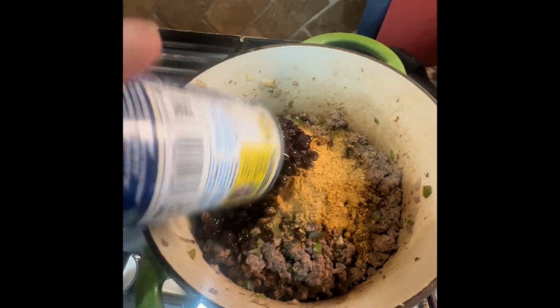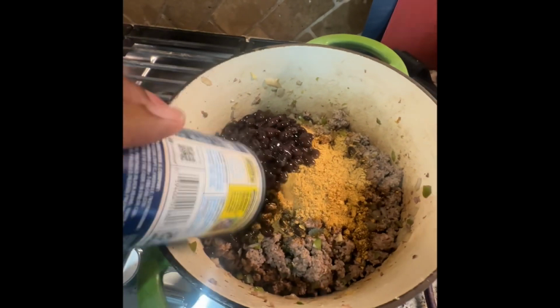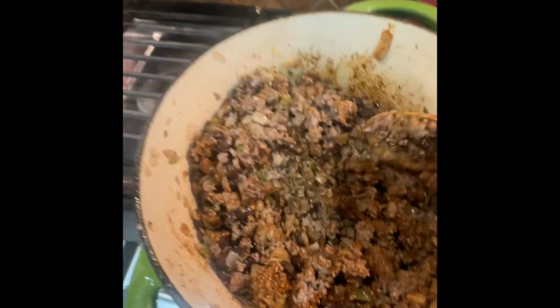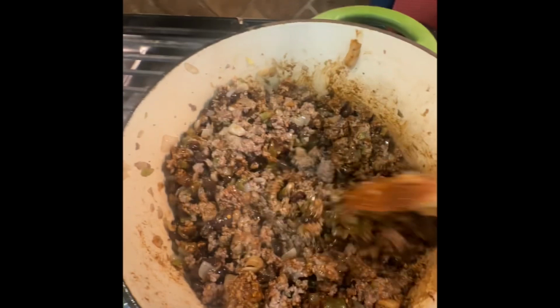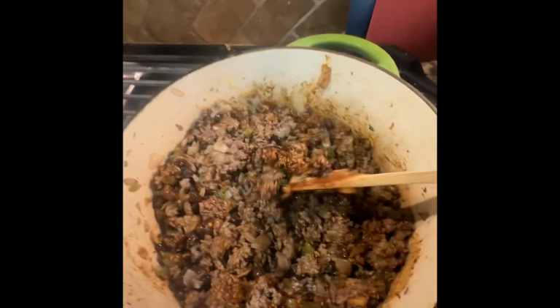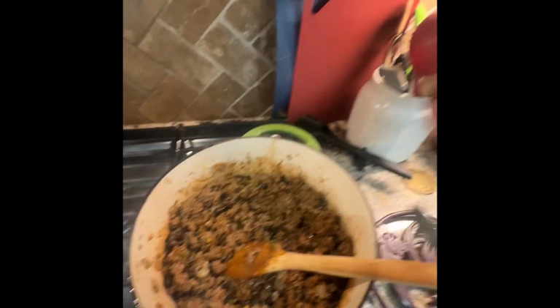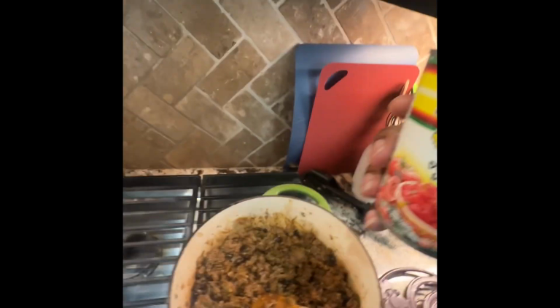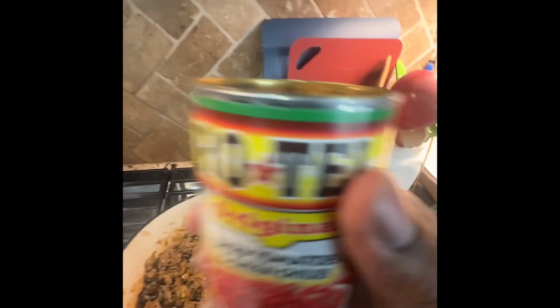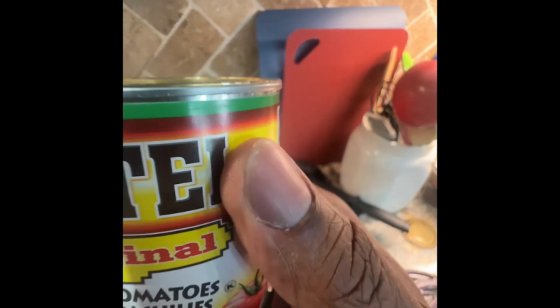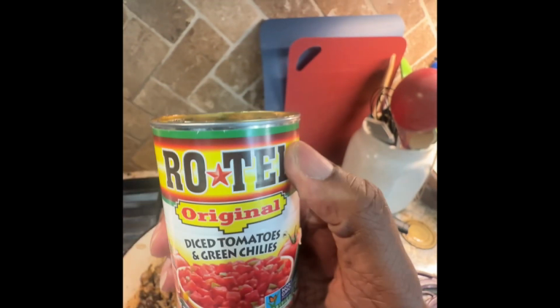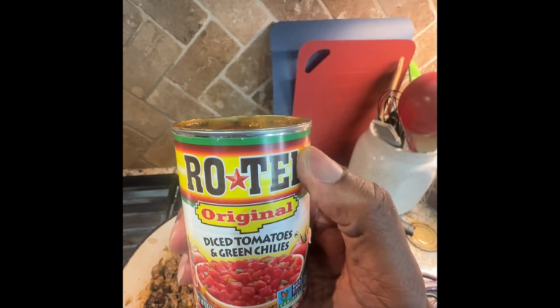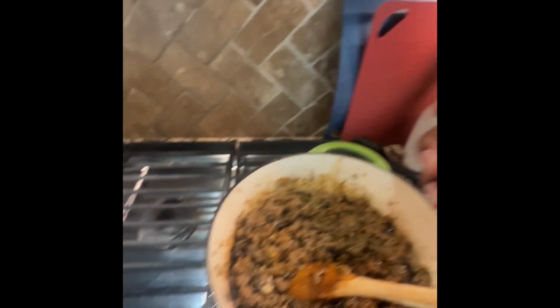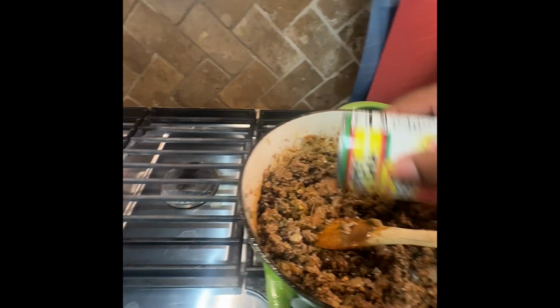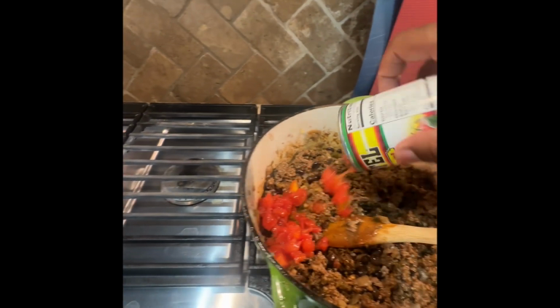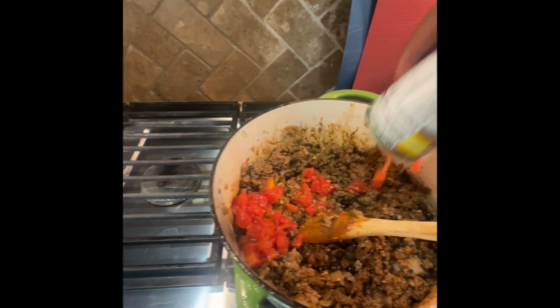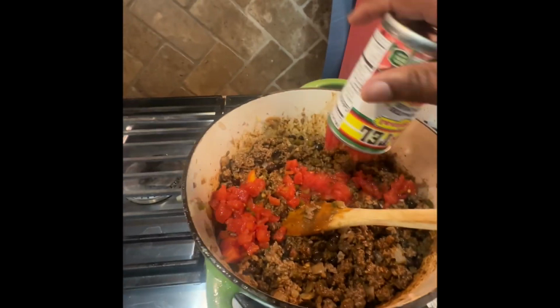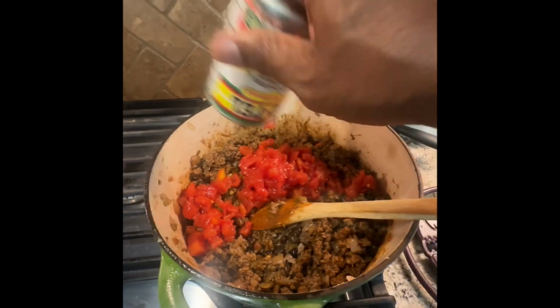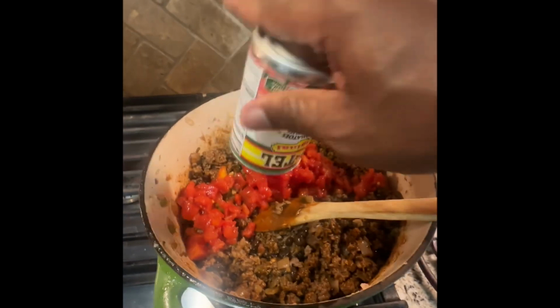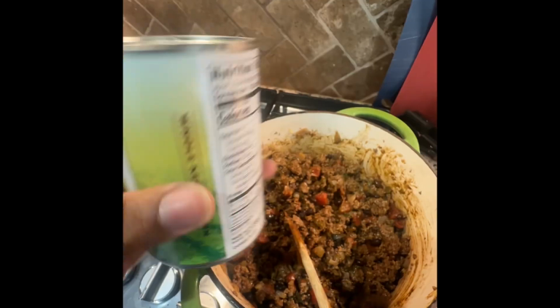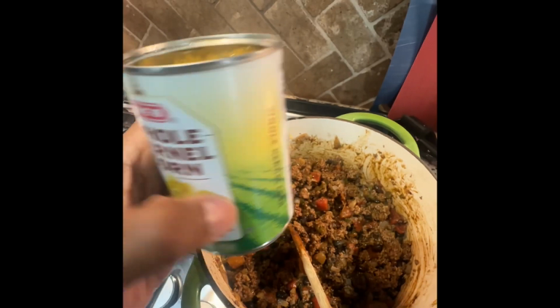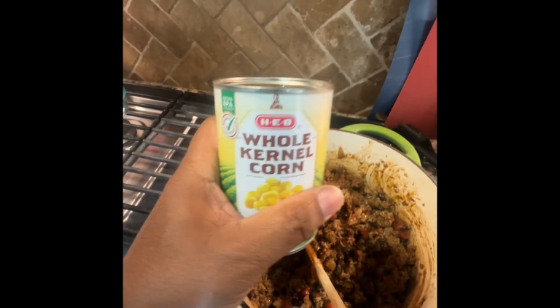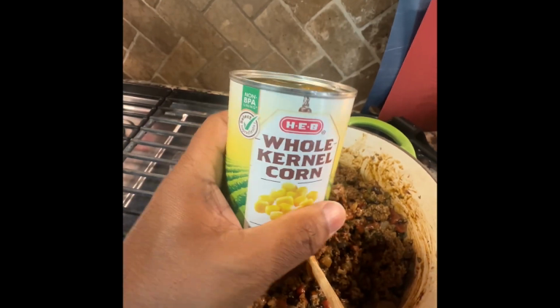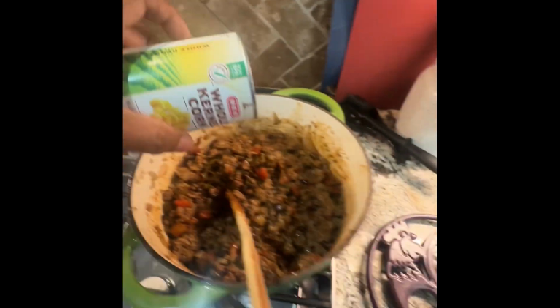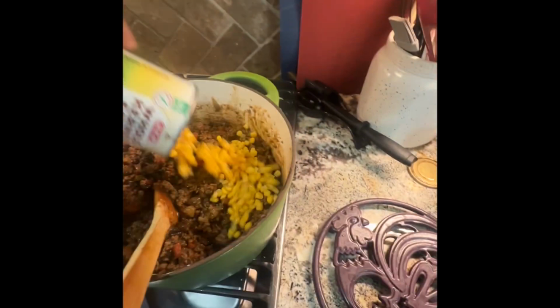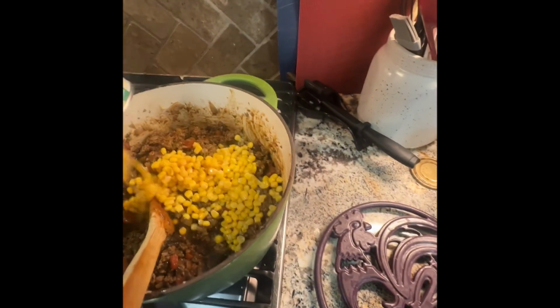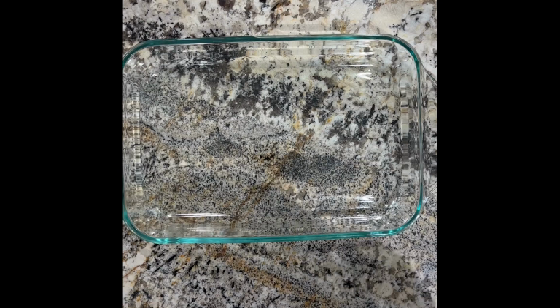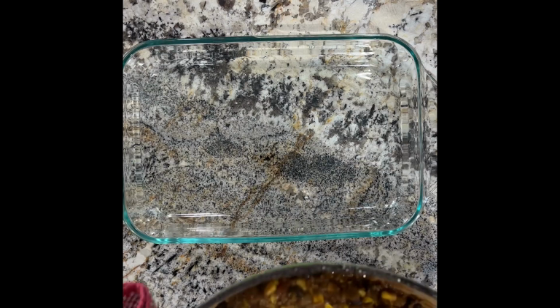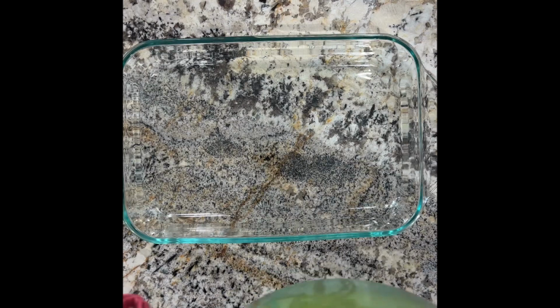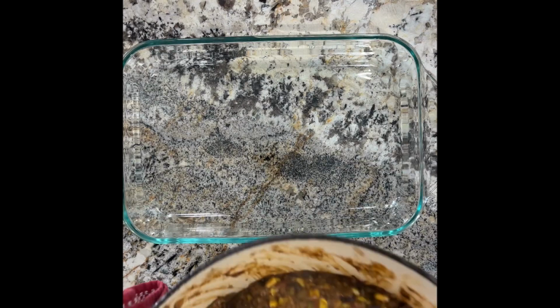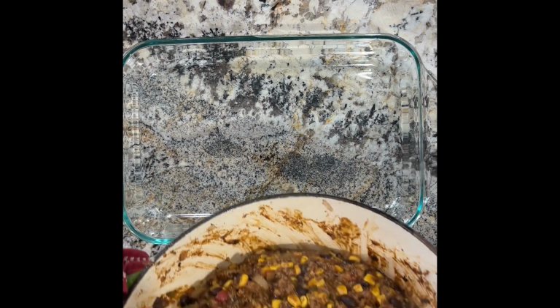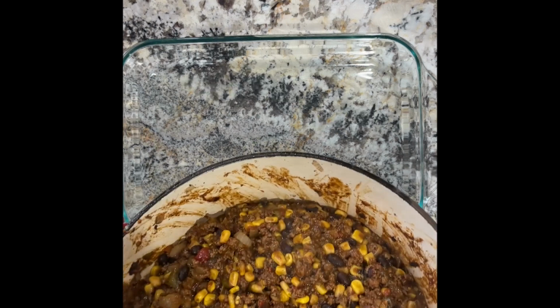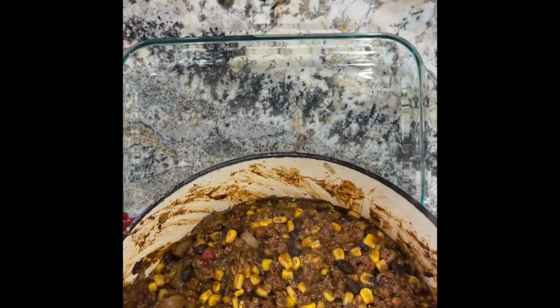Then you'll add two packets of taco seasoning, one 15 ounce can of black beans and stir. To that you're going to add one 15 ounce can of Rotel diced chilies and two 15 ounce cans of drained whole kernel sweet corn.